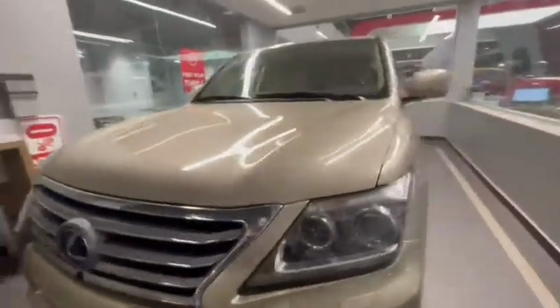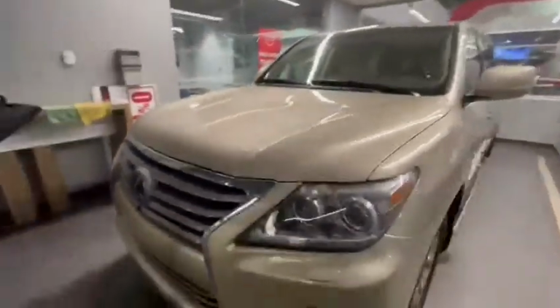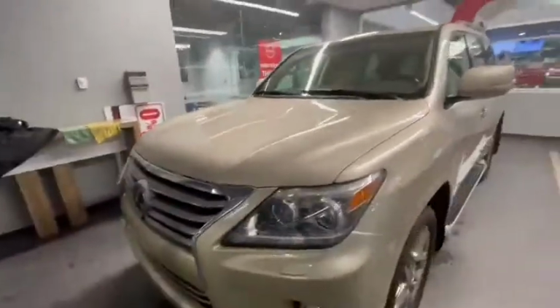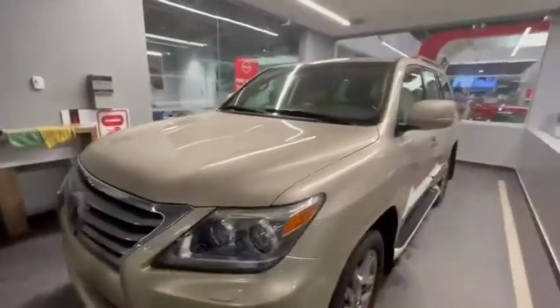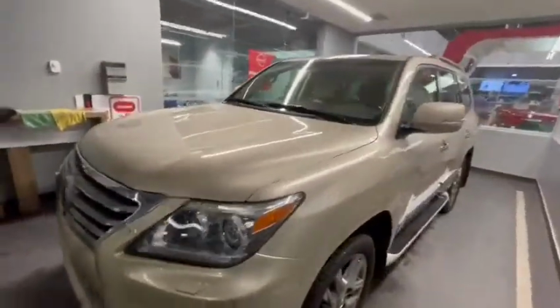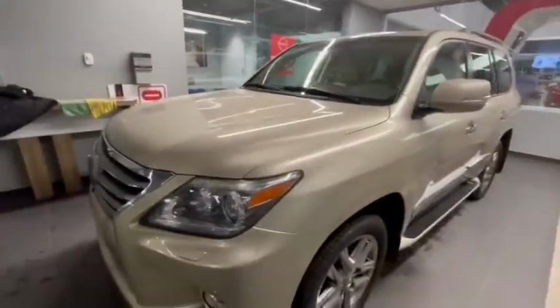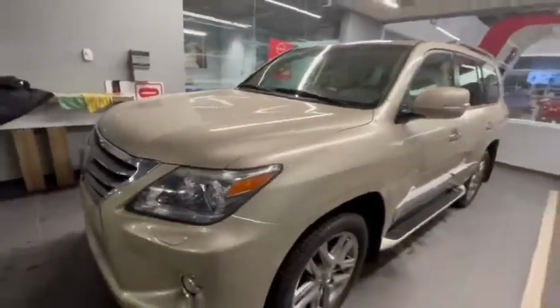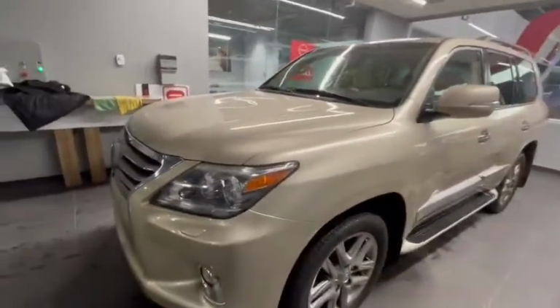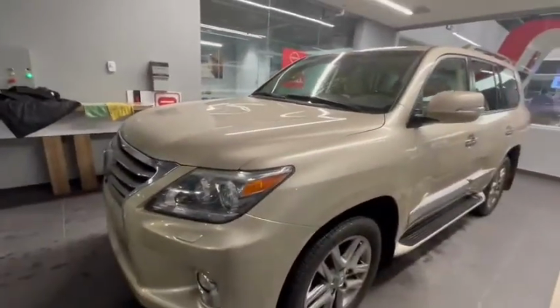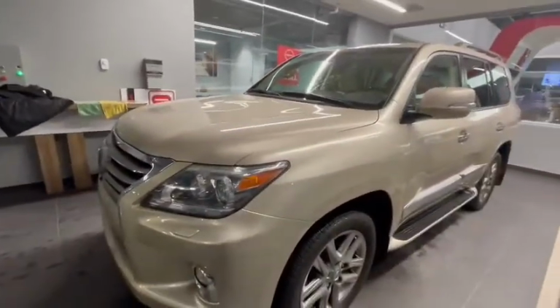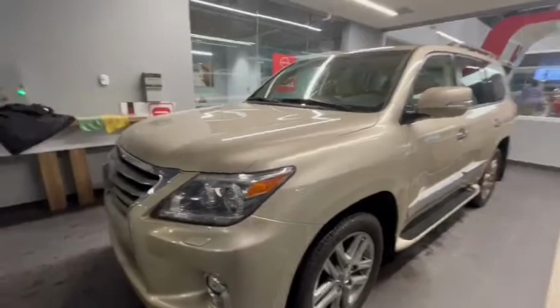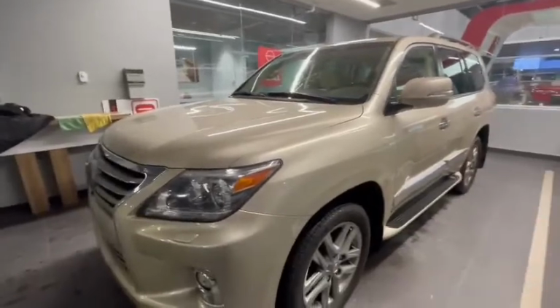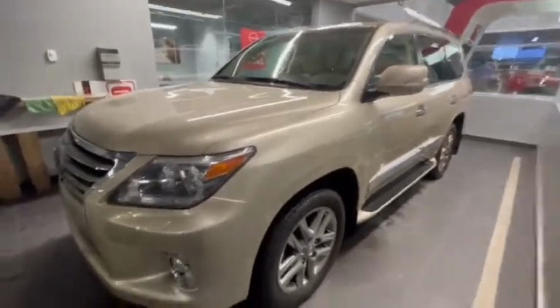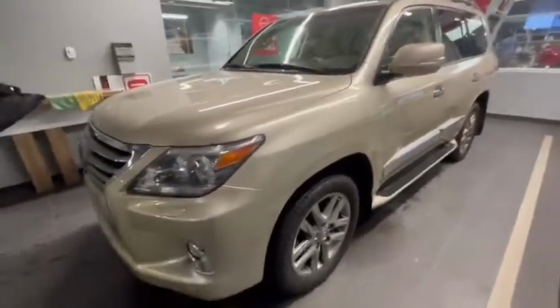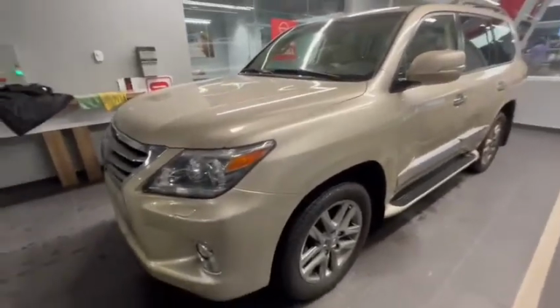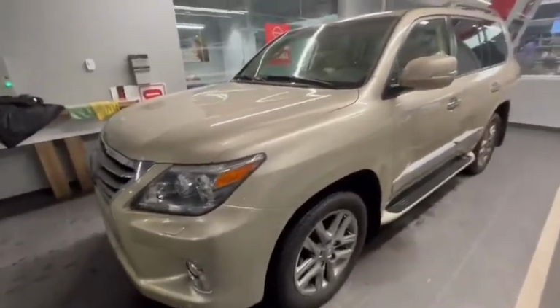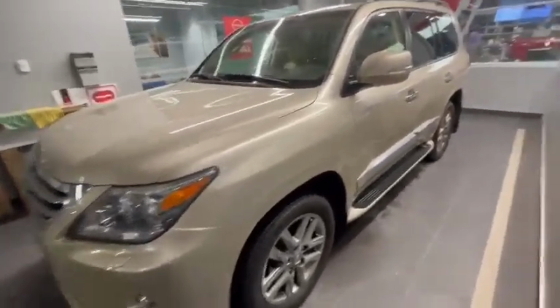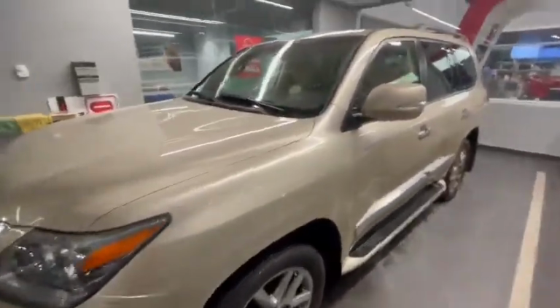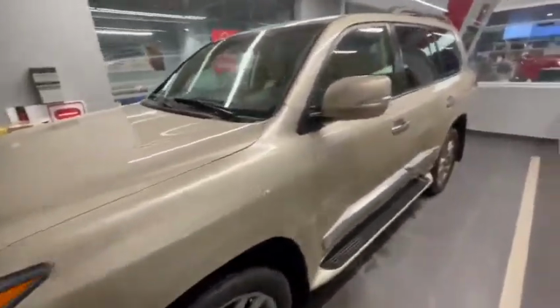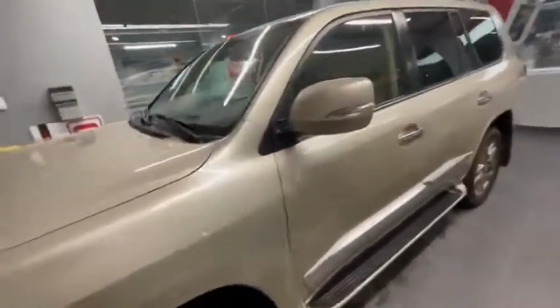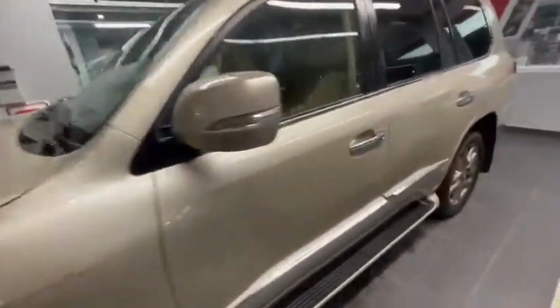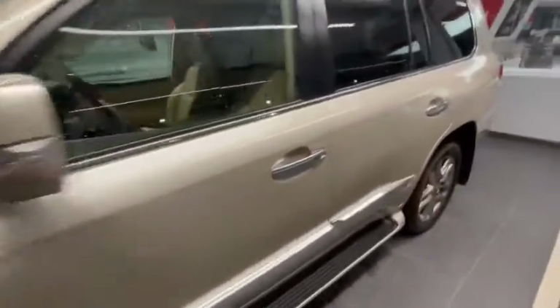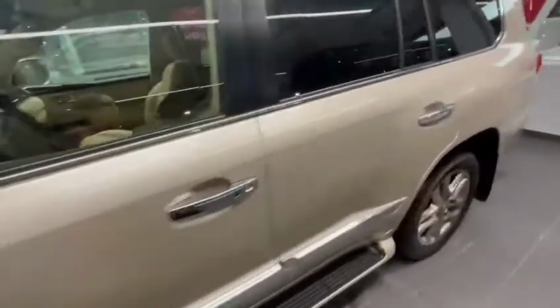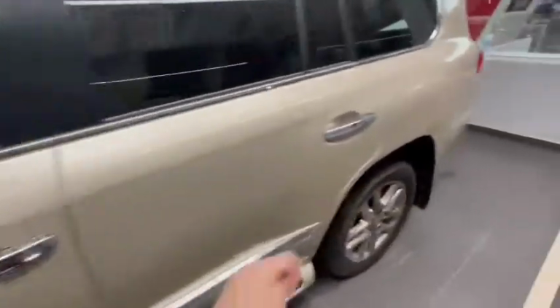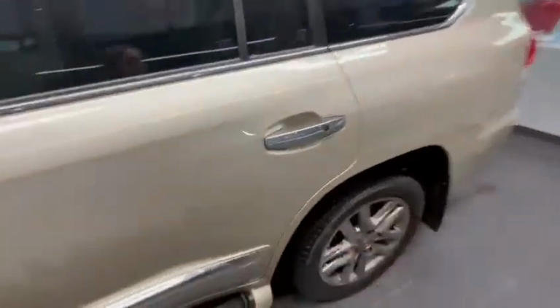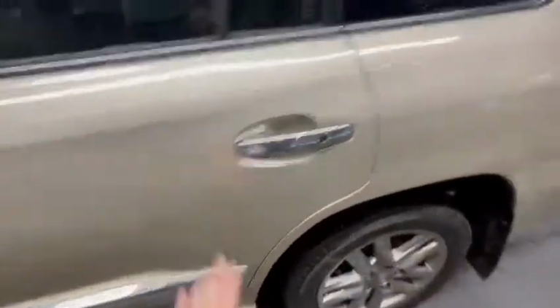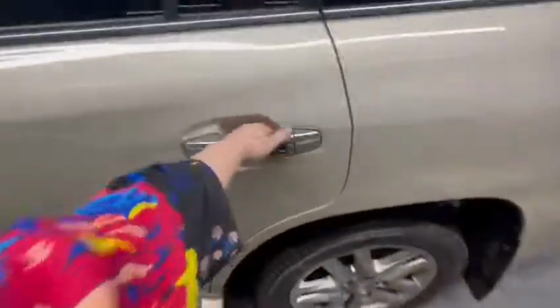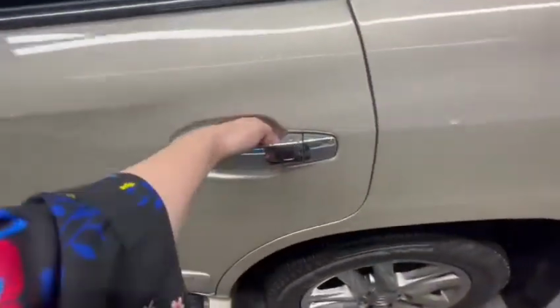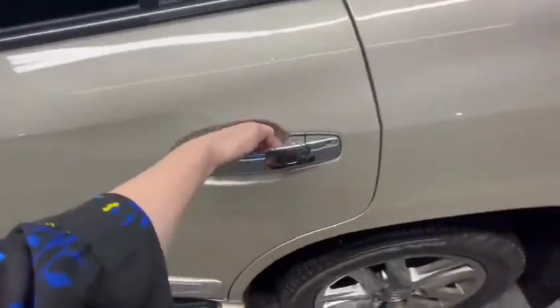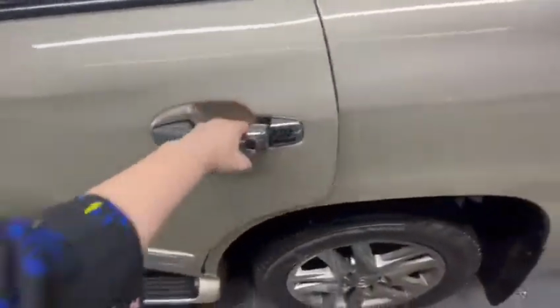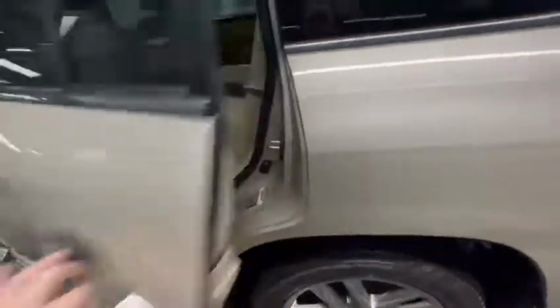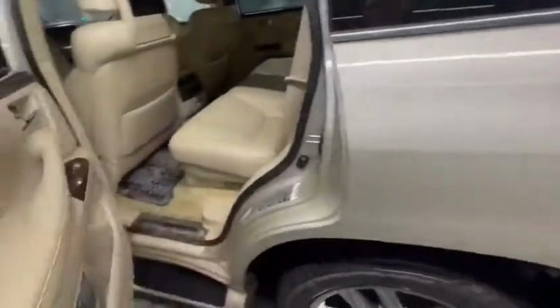This vehicle does have a 5.7-liter V8, so lots and lots of power. It can definitely handle all sorts of driving conditions. You've got keyless entry on all four doors.